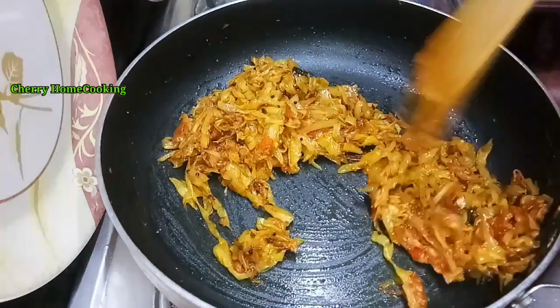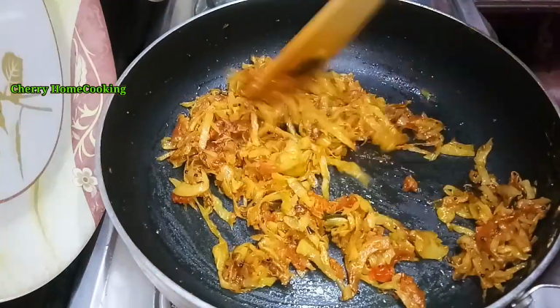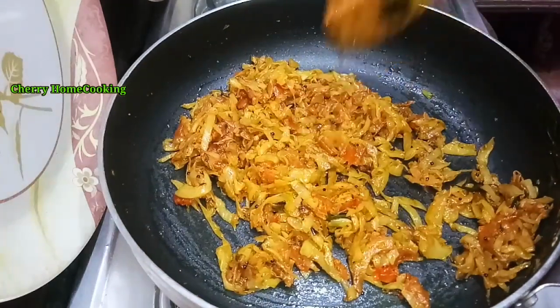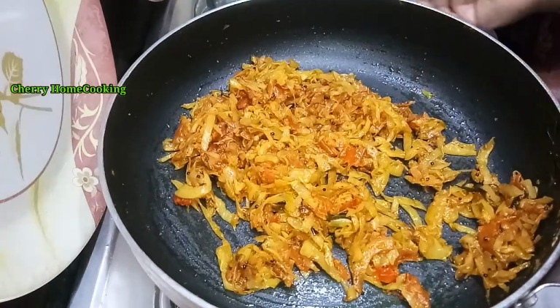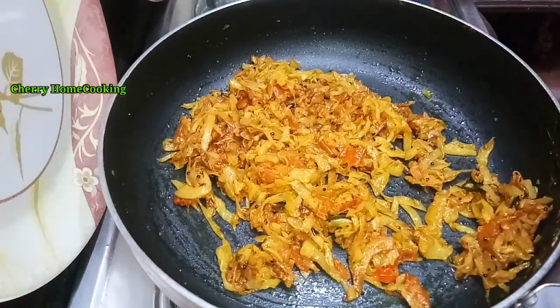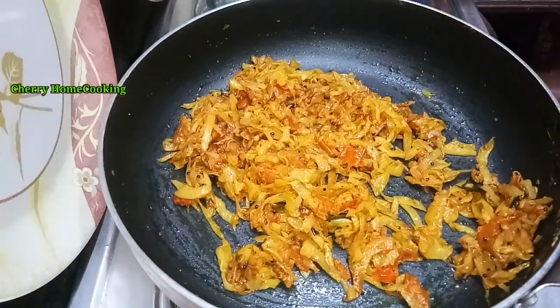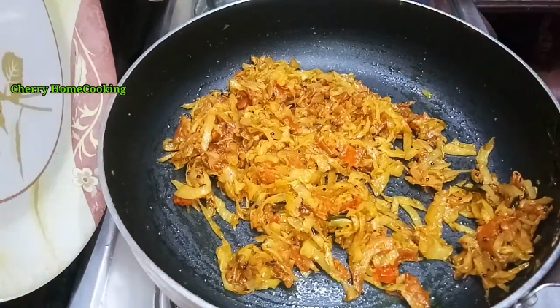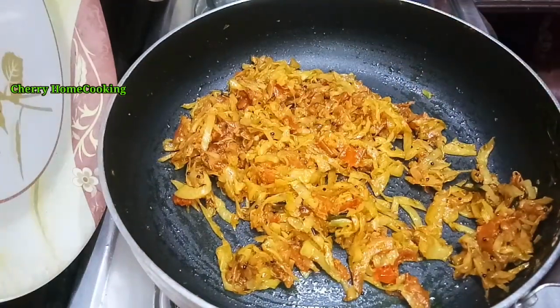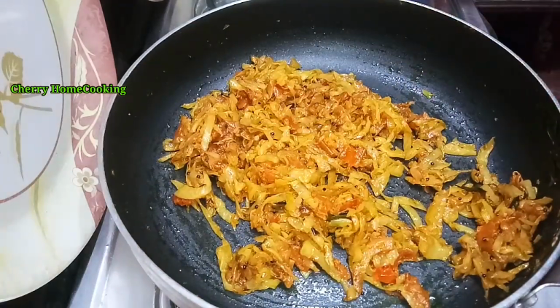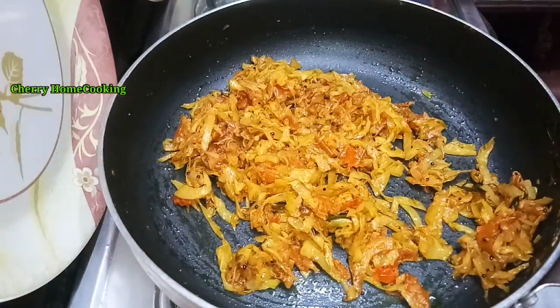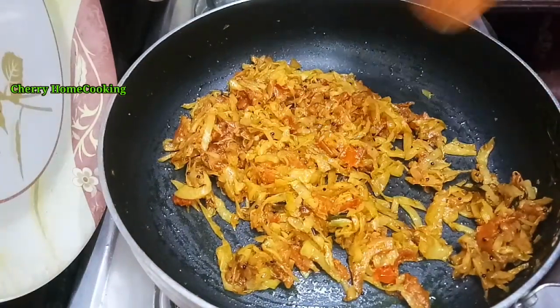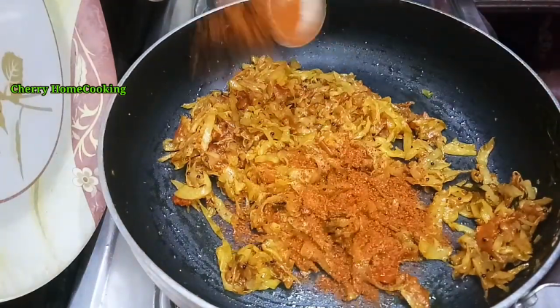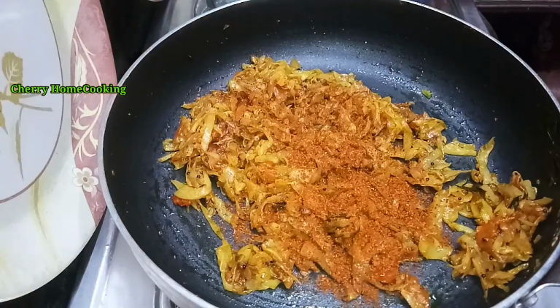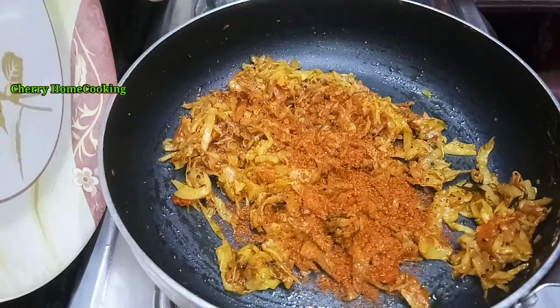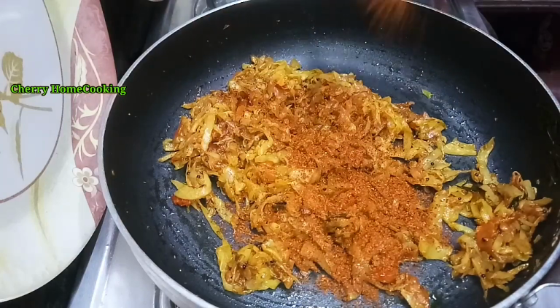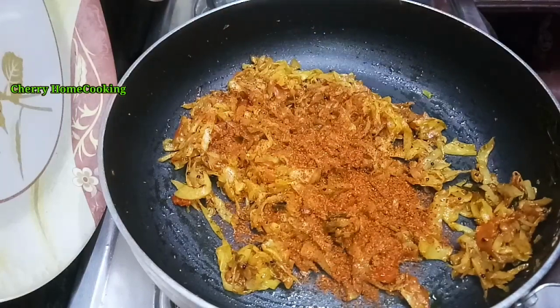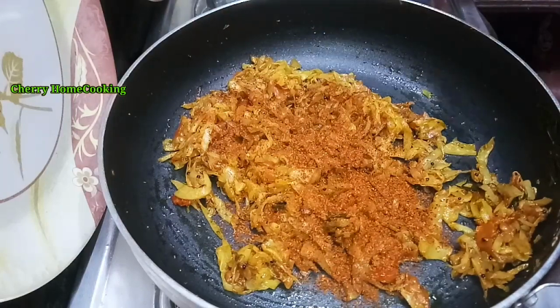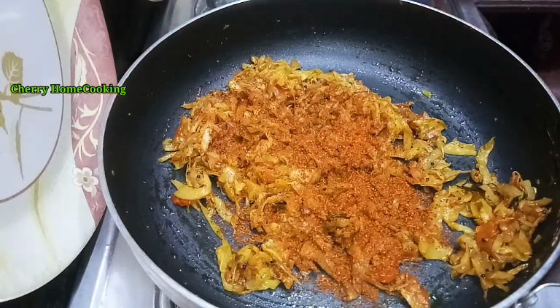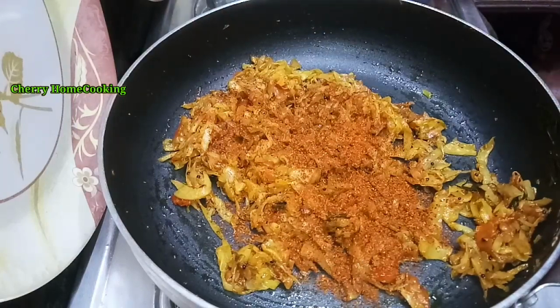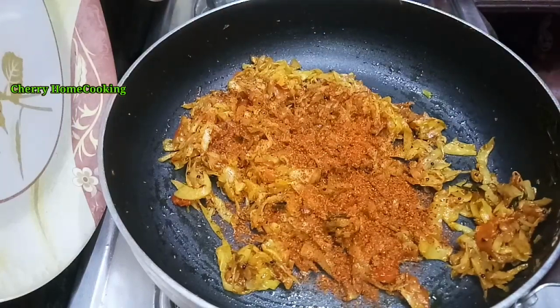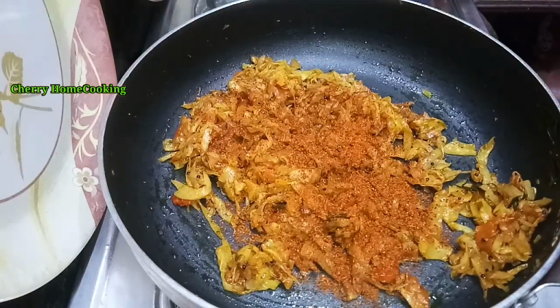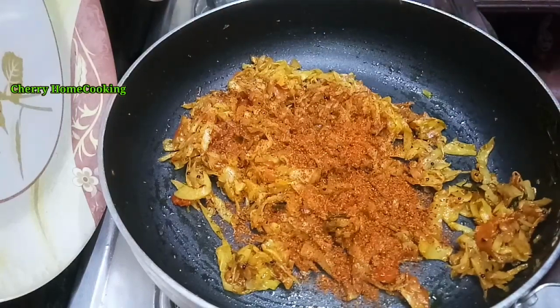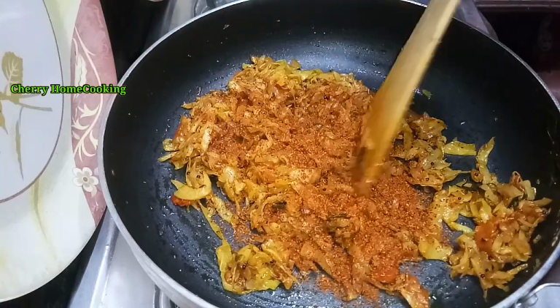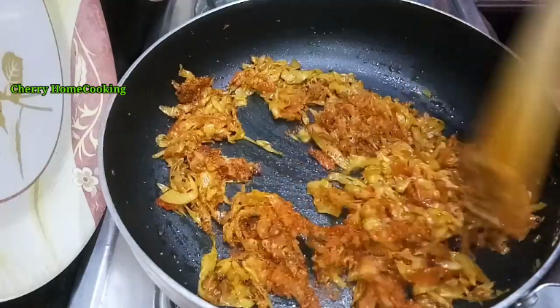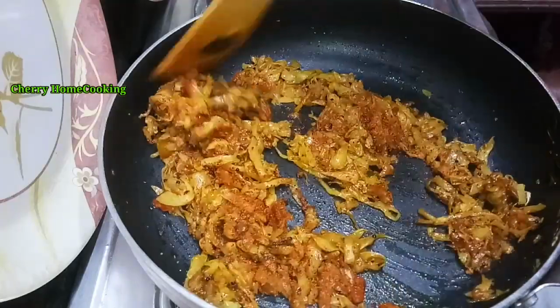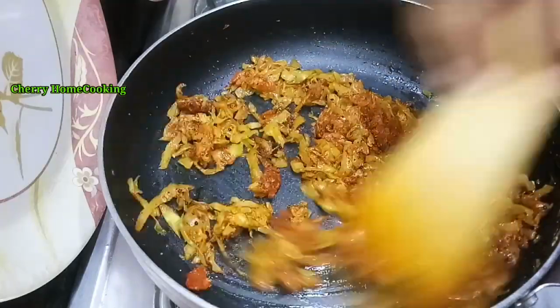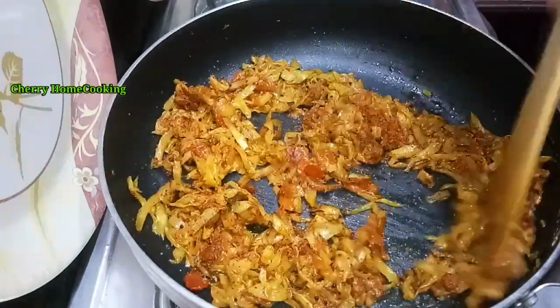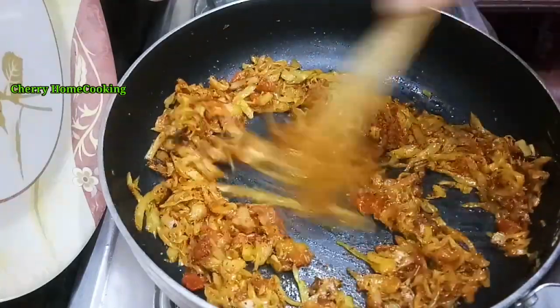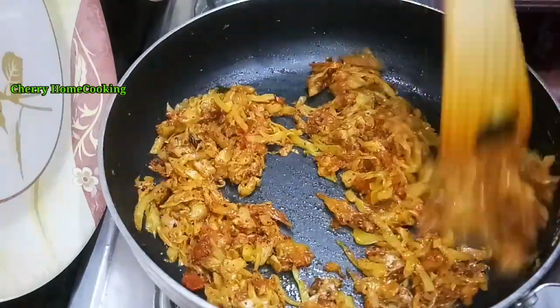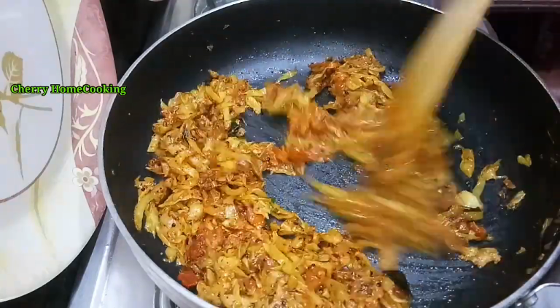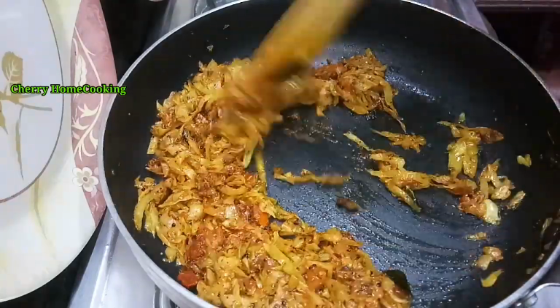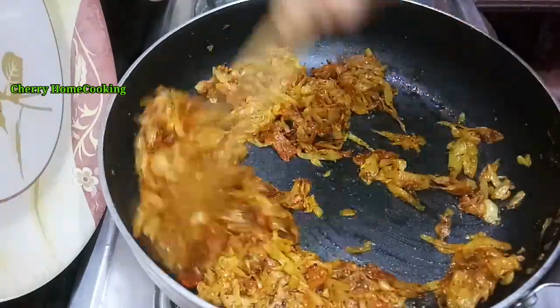Hello and welcome back to Shari Home Cooking. In this video, we will prepare a simple cabbage and tomato. It will be tasty as well as rice and roti. Let's start with the video.